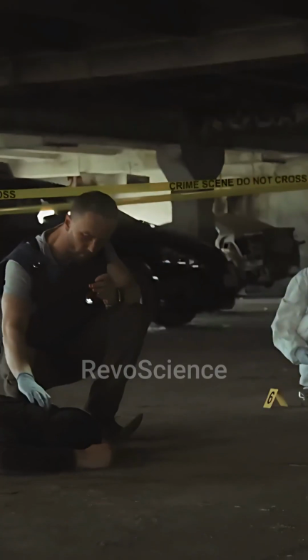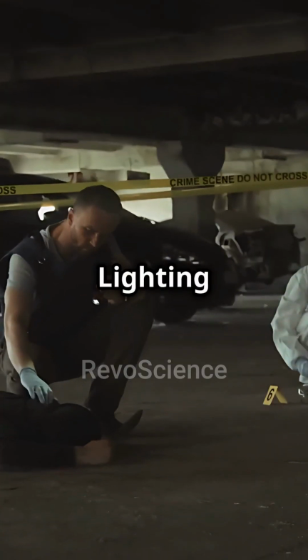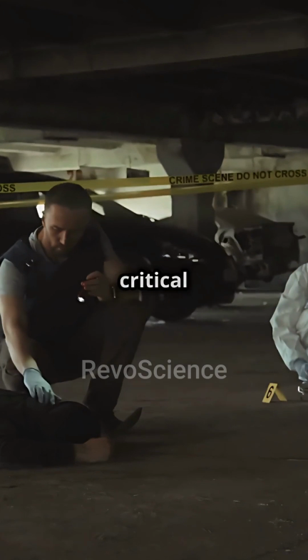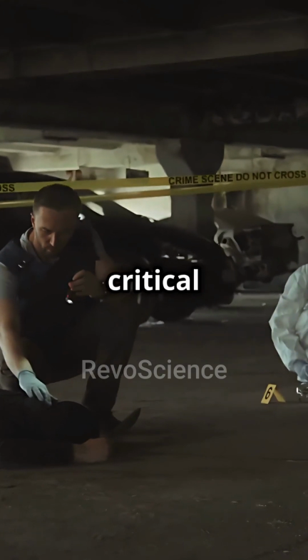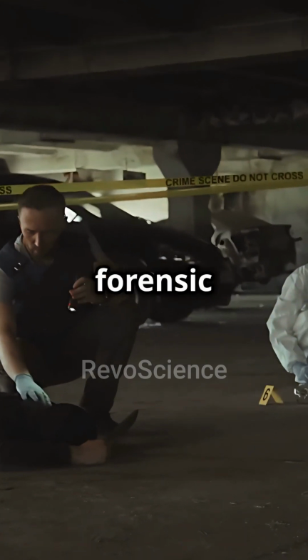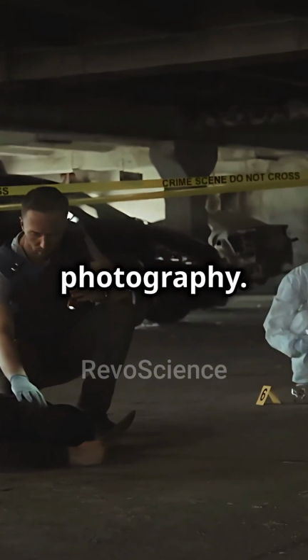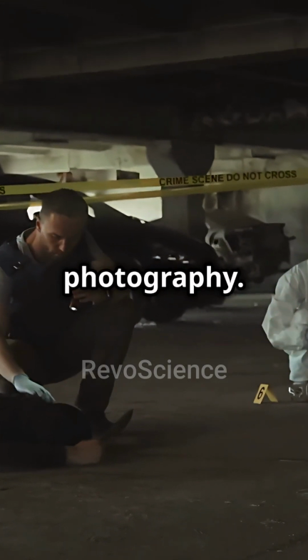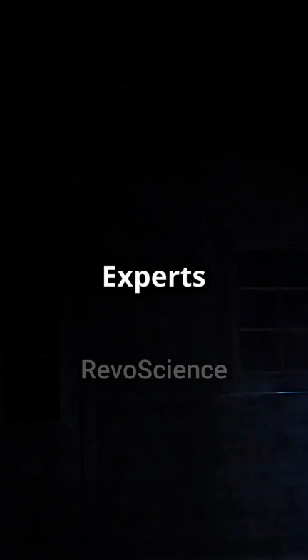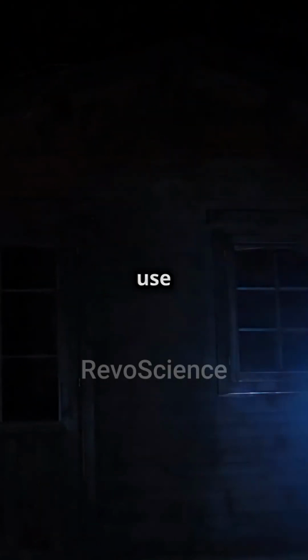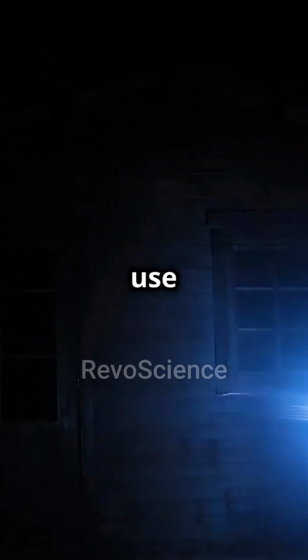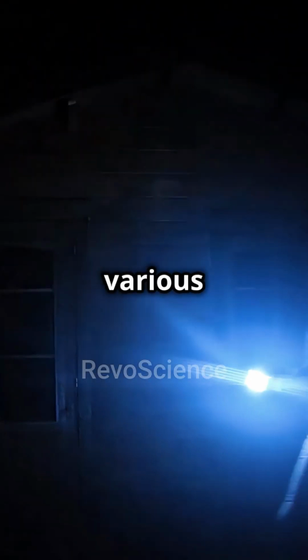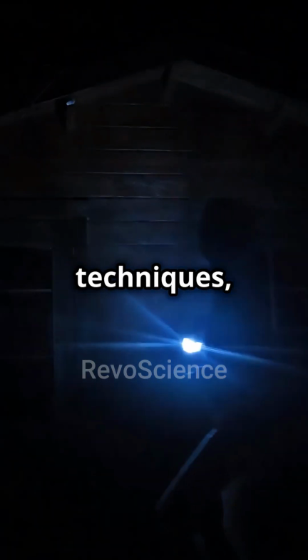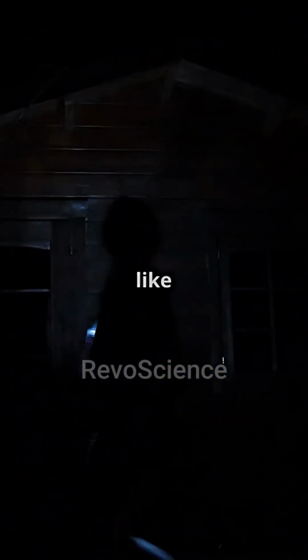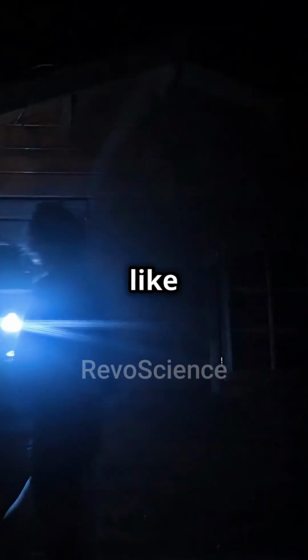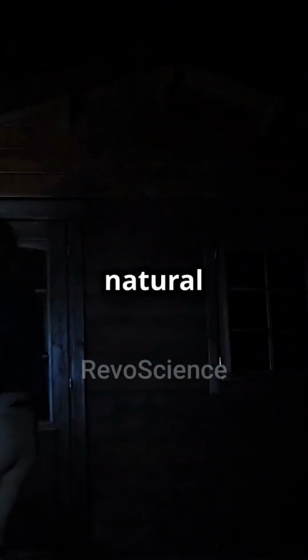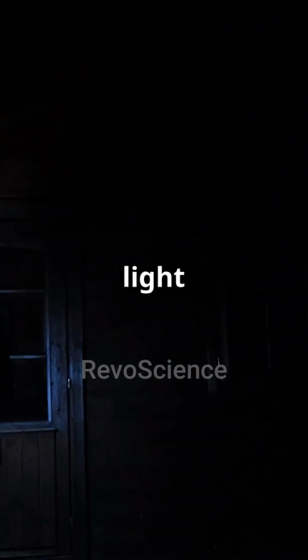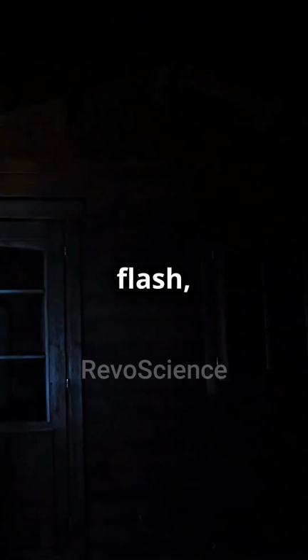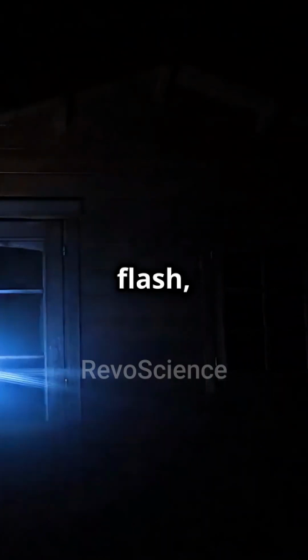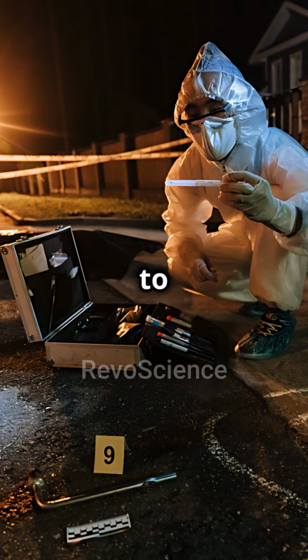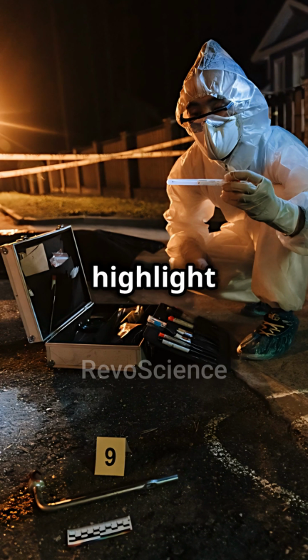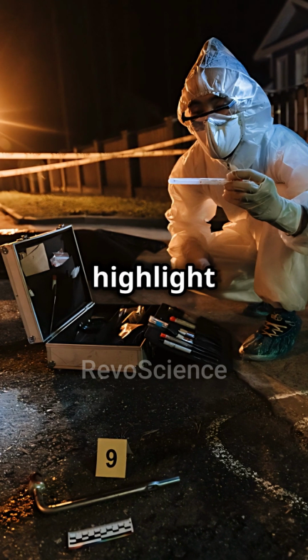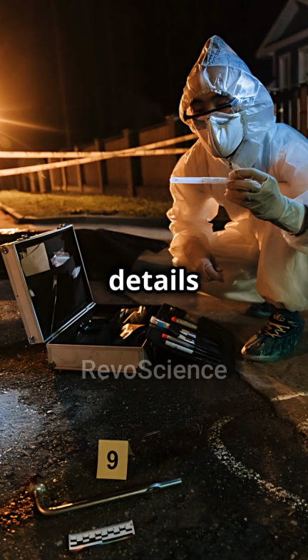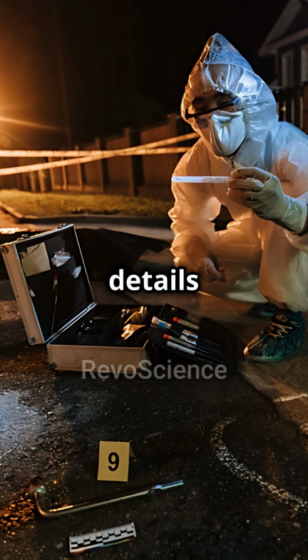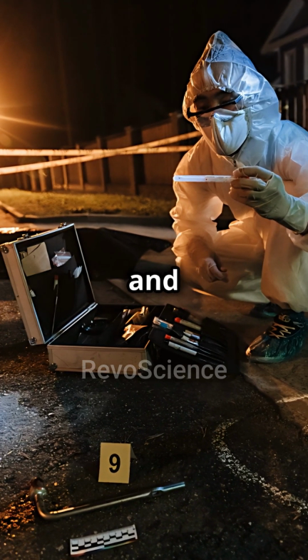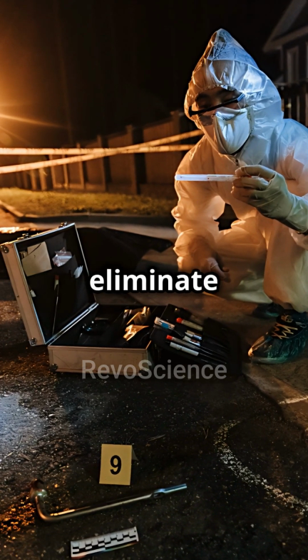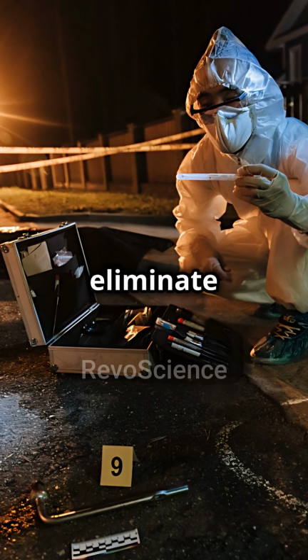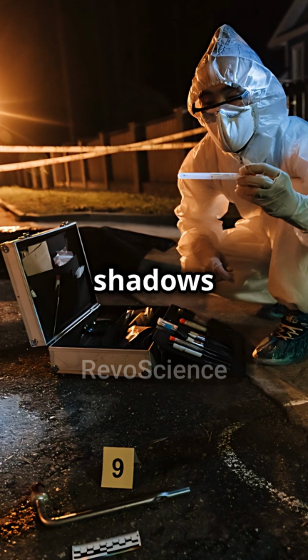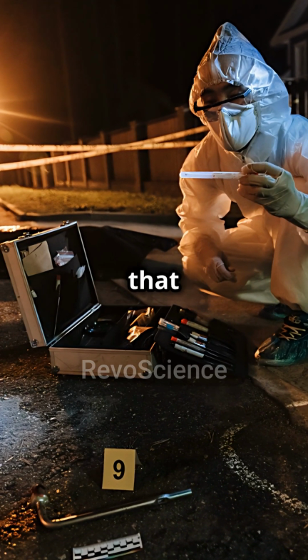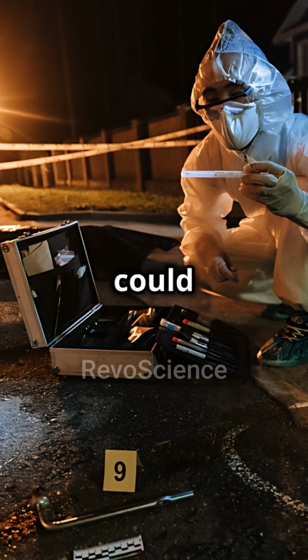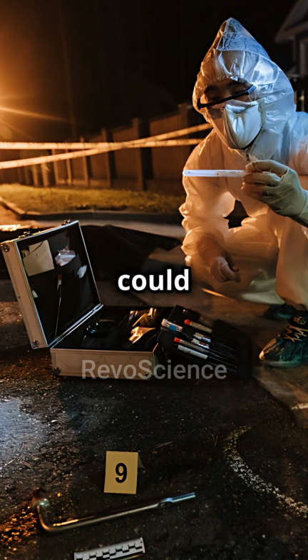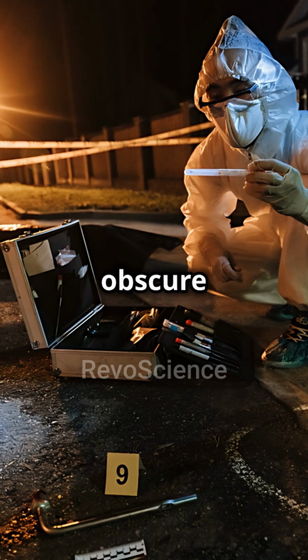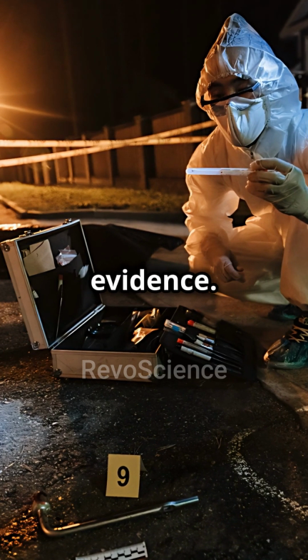Lighting is critical in forensic photography. Experts use various techniques like natural light and flash to highlight details and eliminate shadows that could obscure evidence.